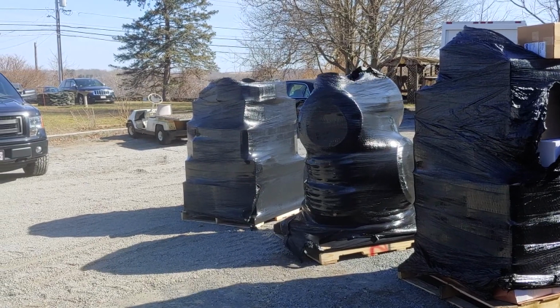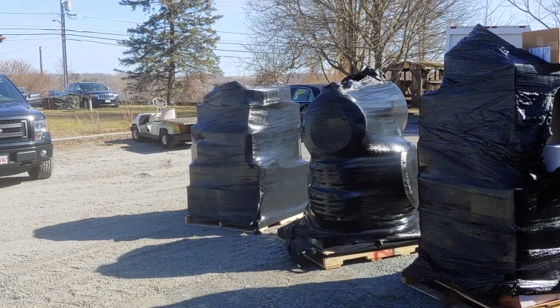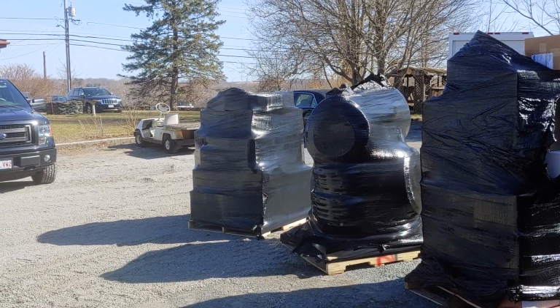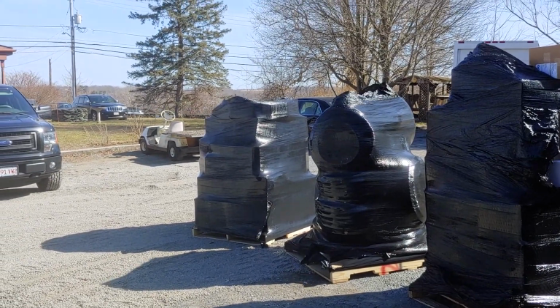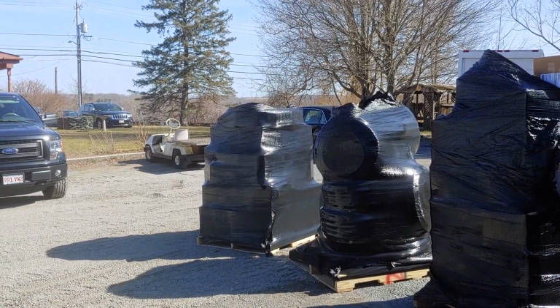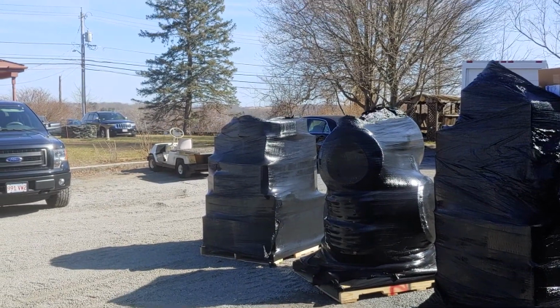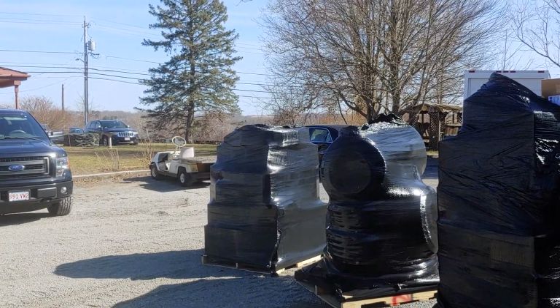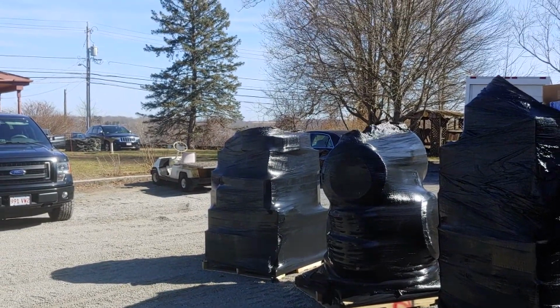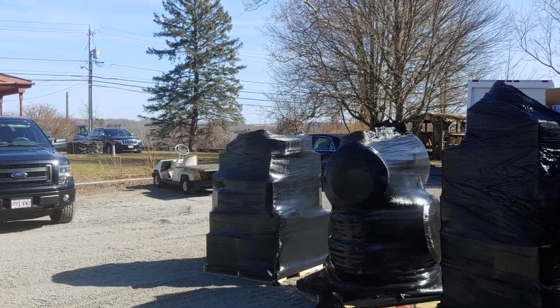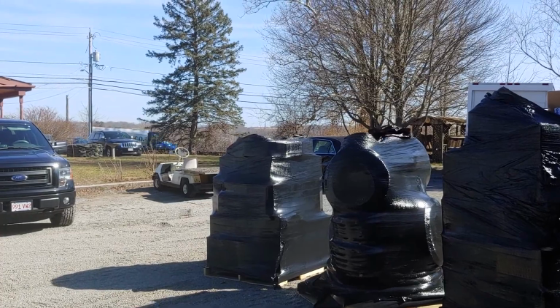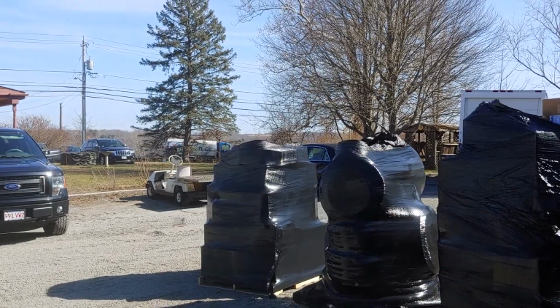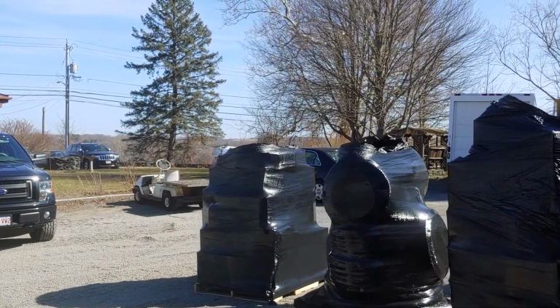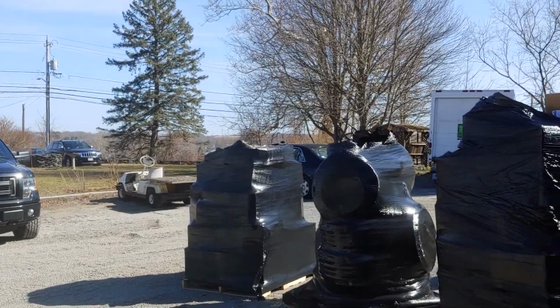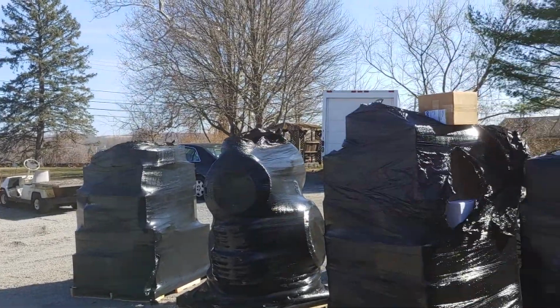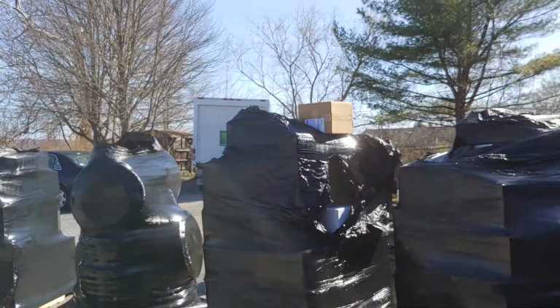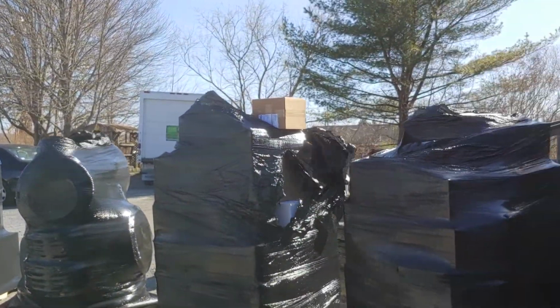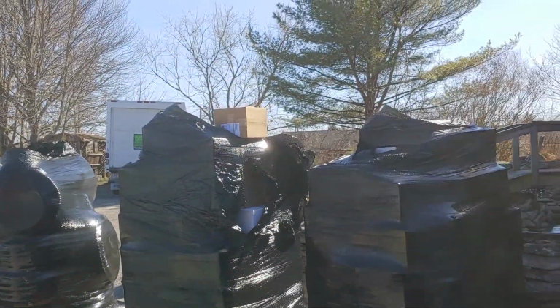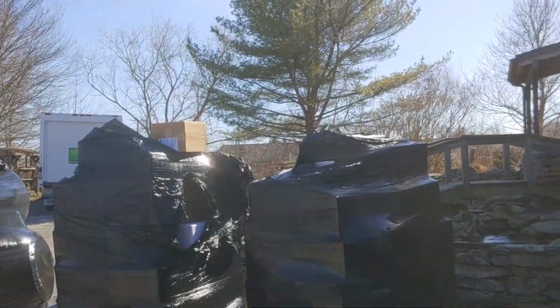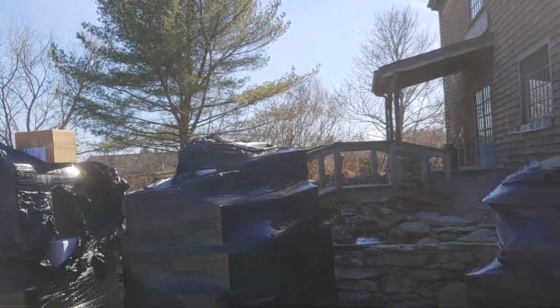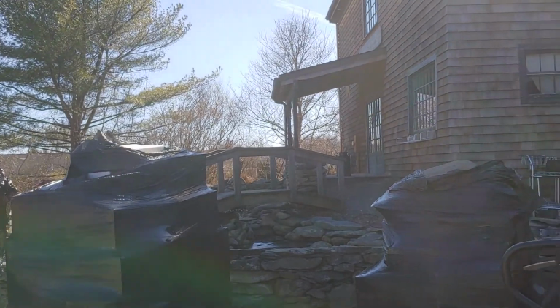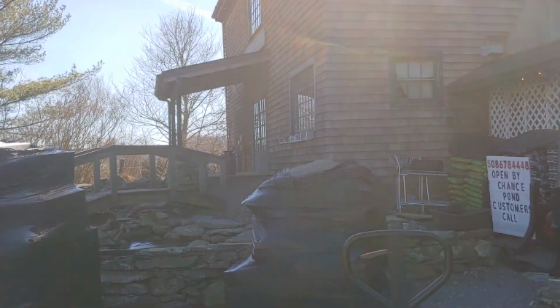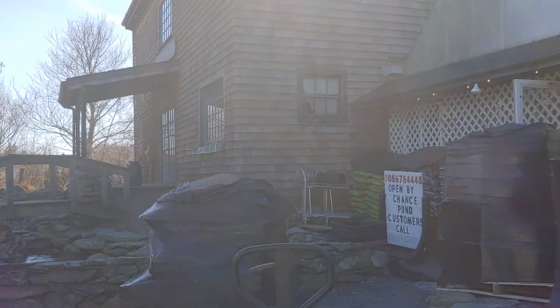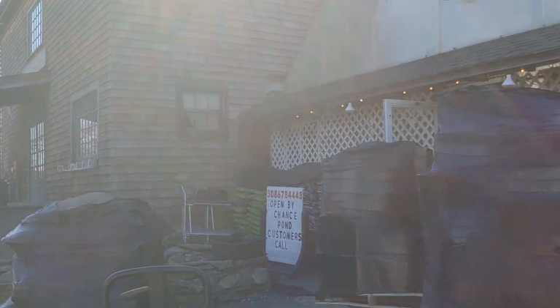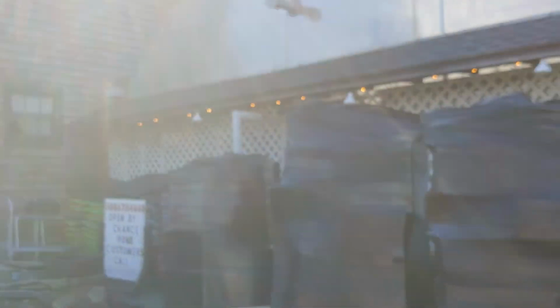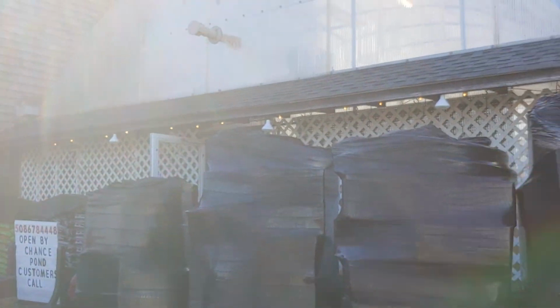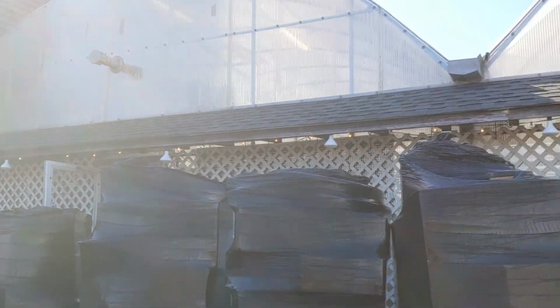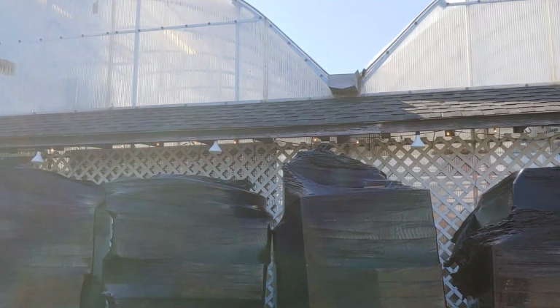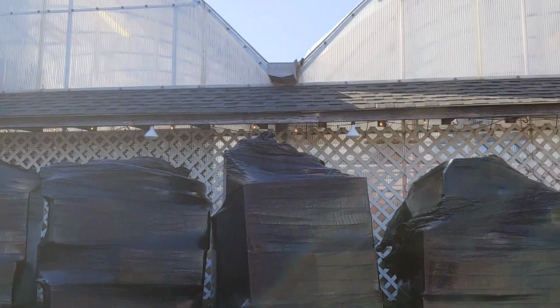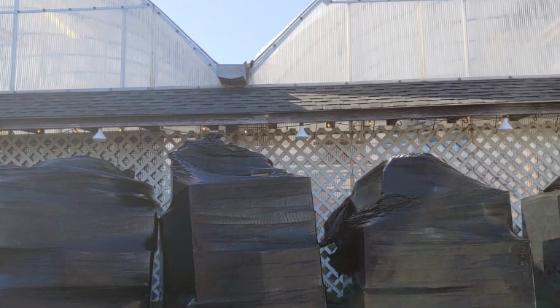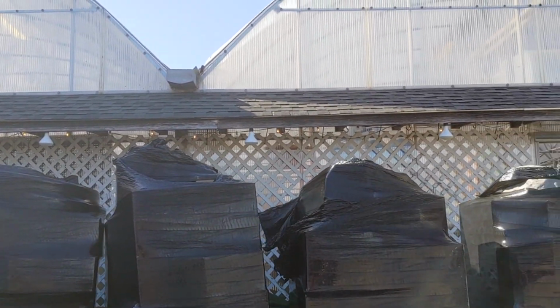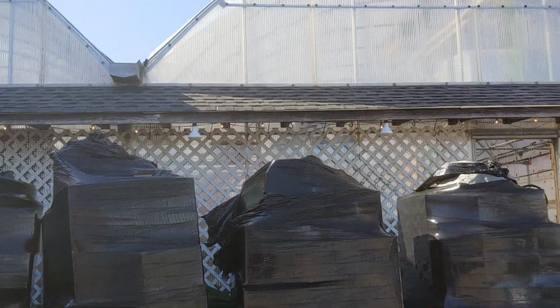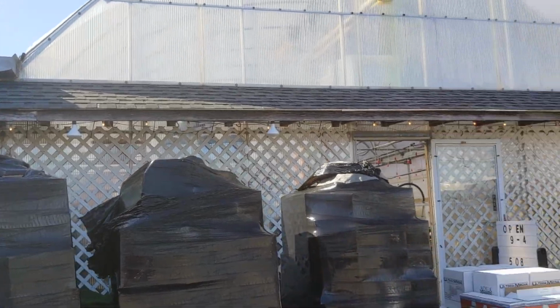Here we are at the Bloomin' Barn. March 10th, we finally got our order — about 15-16 pallets of pond supplies. Now the tough job is to find a place to put it.